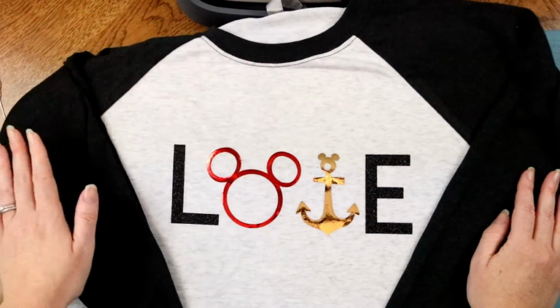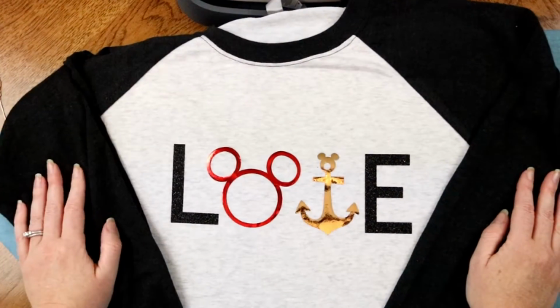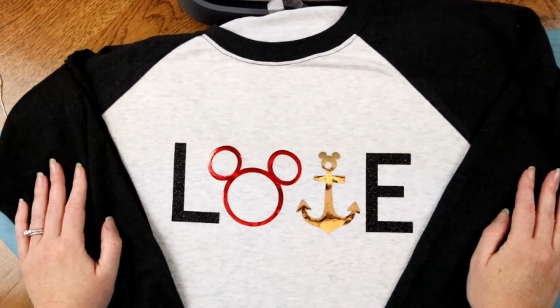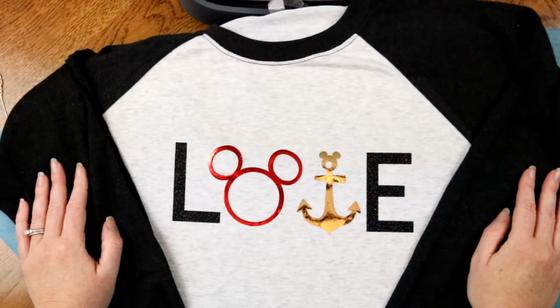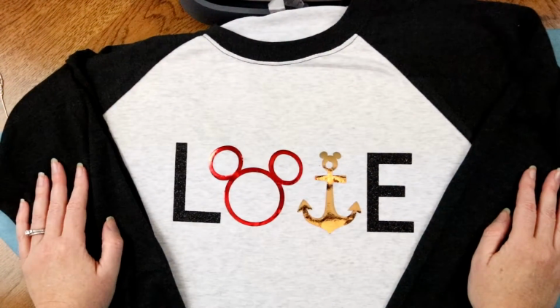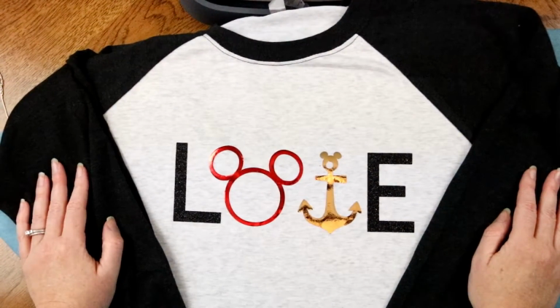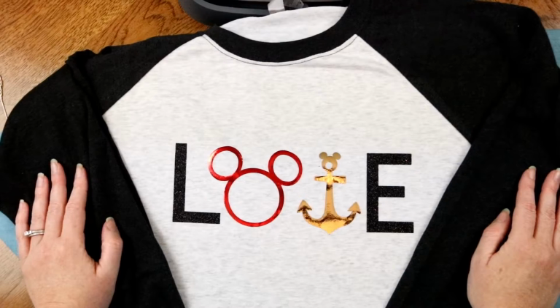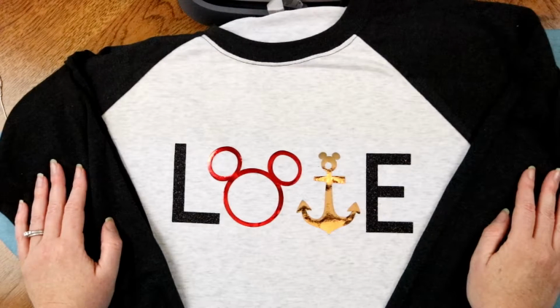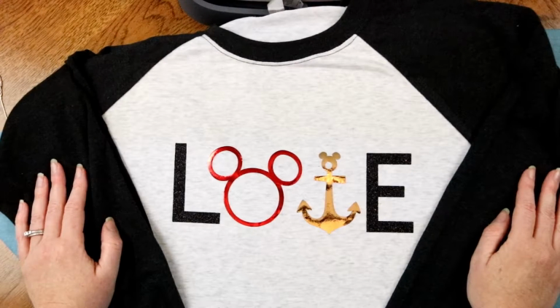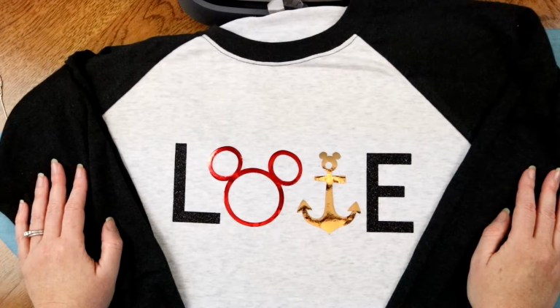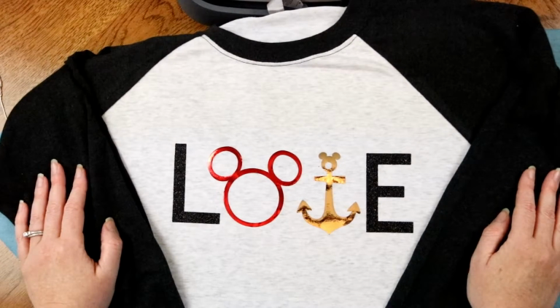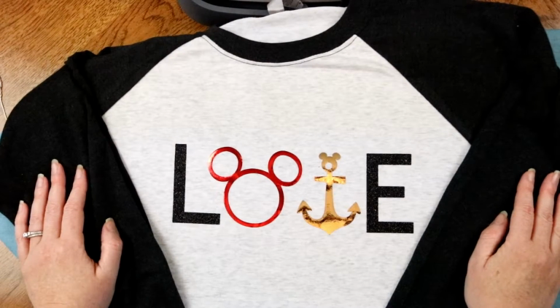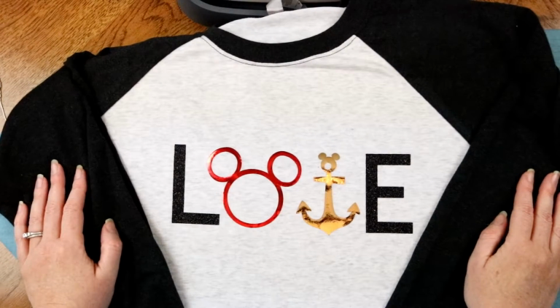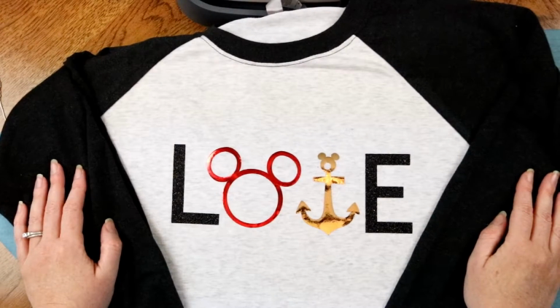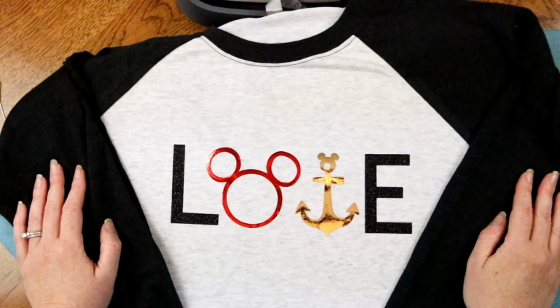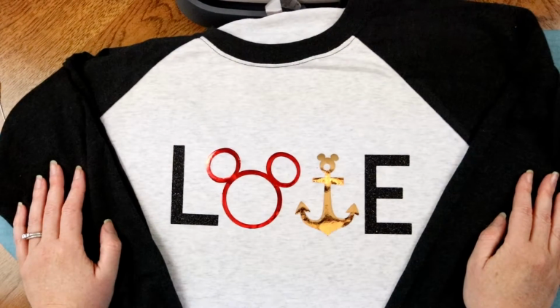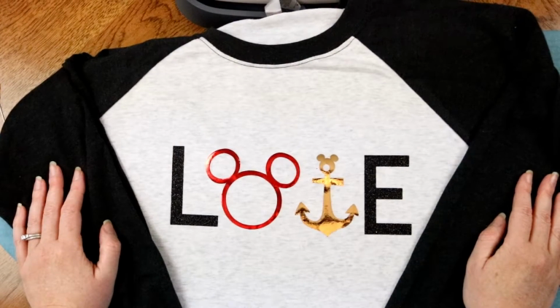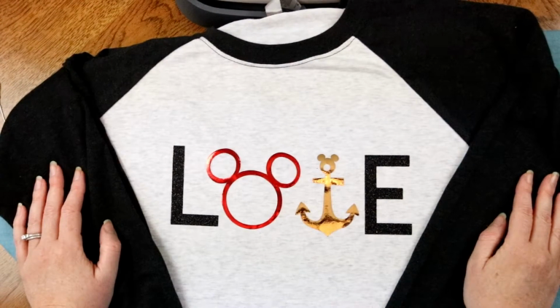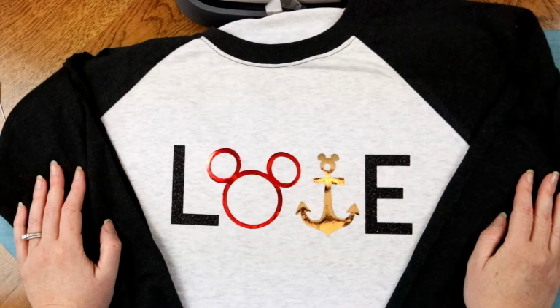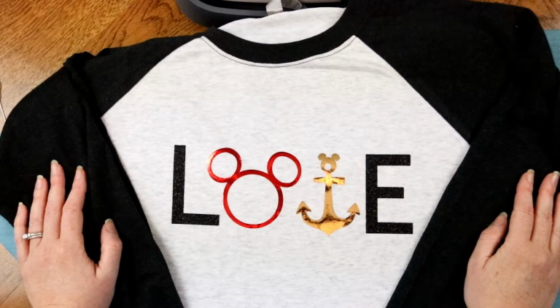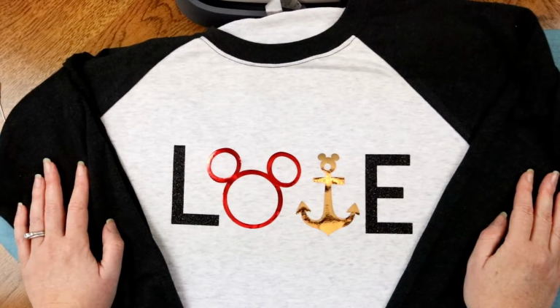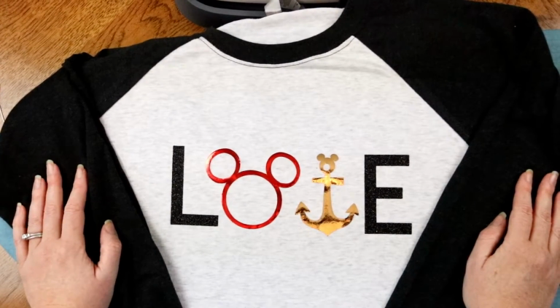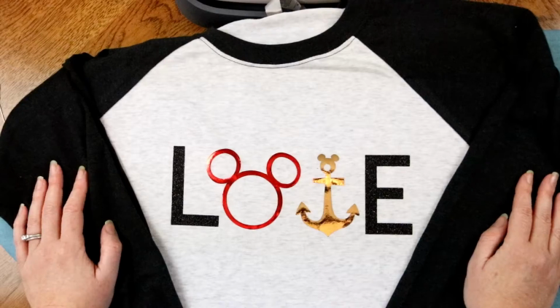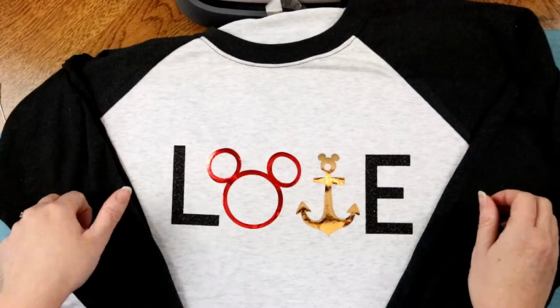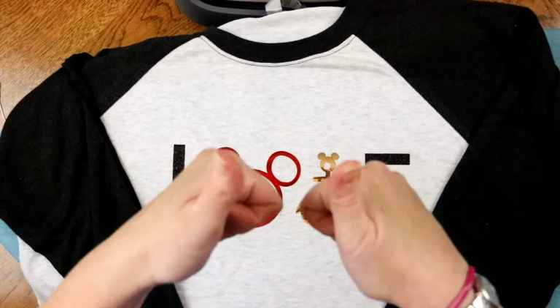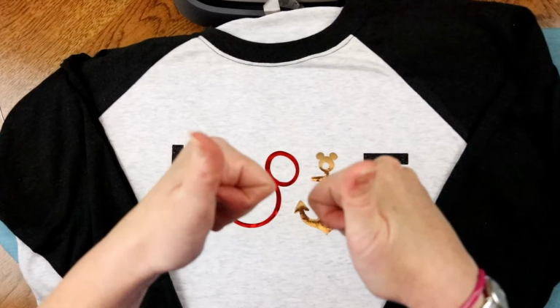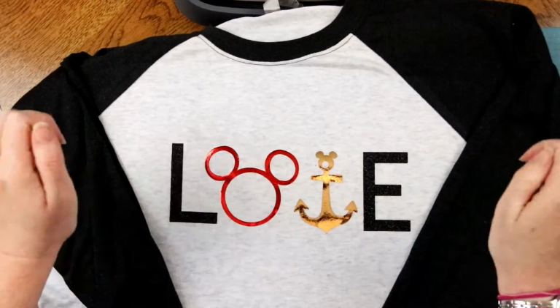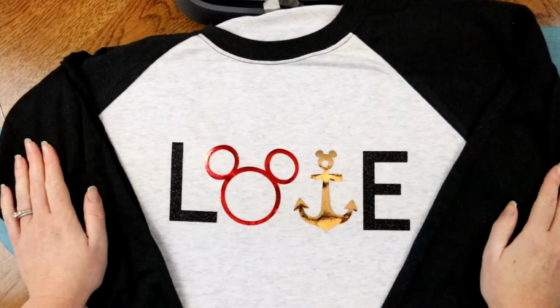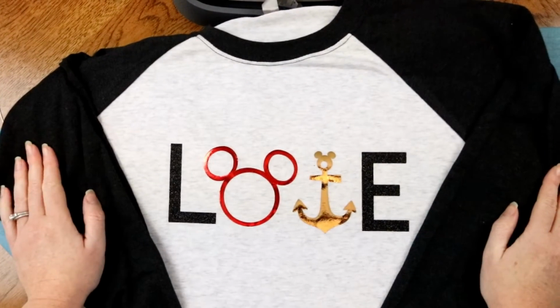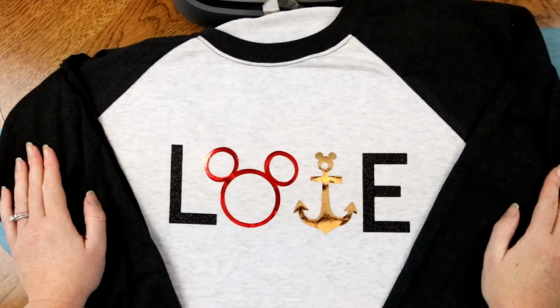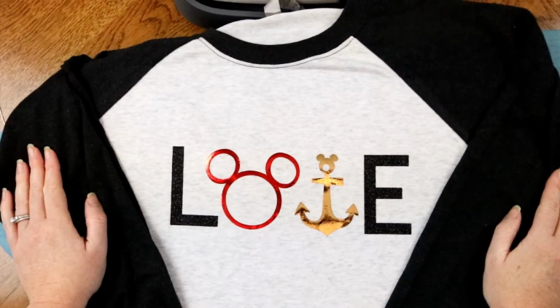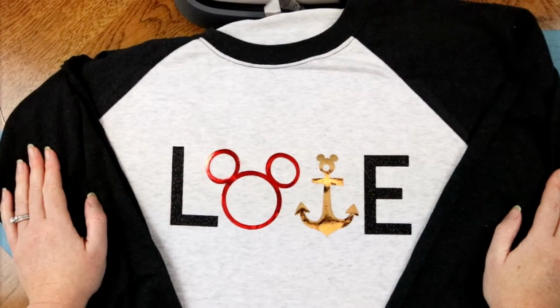So have some fun — make some shirts, make some pillows, make whatever you want. And if you like this video, don't forget to give some likes and subscribe. Have a great day!